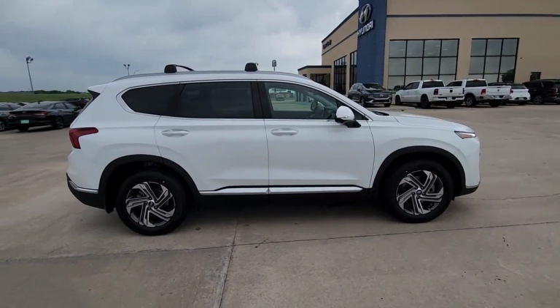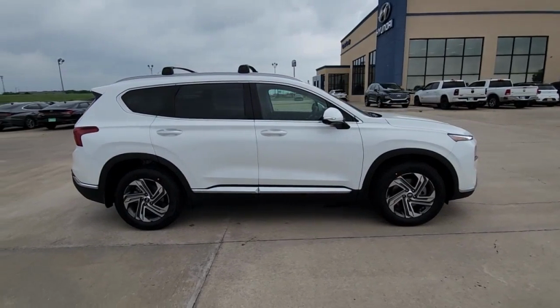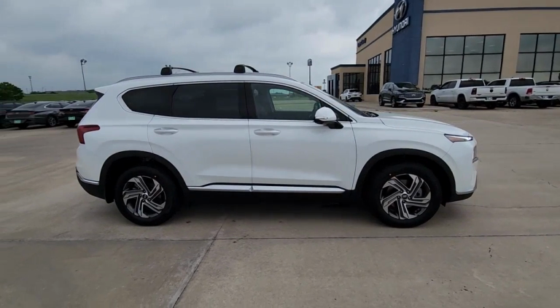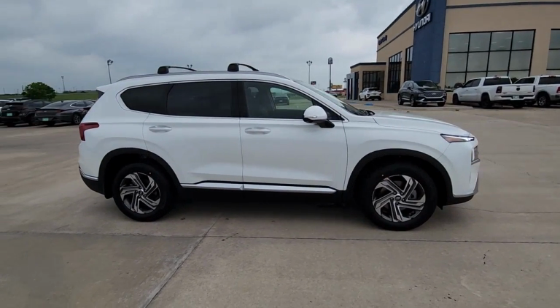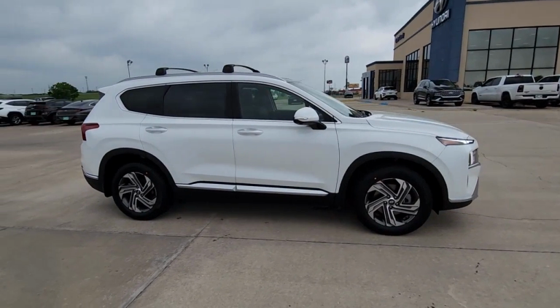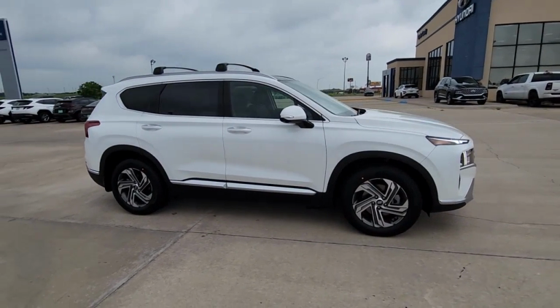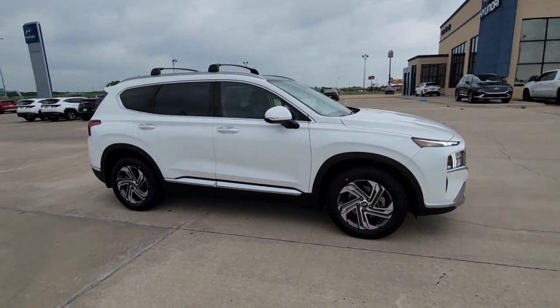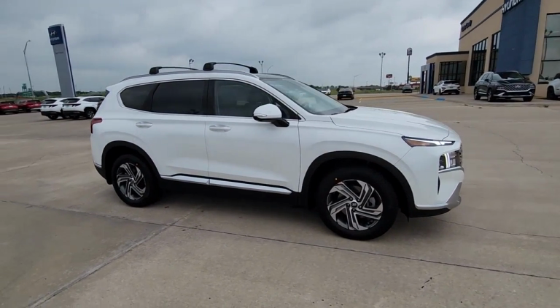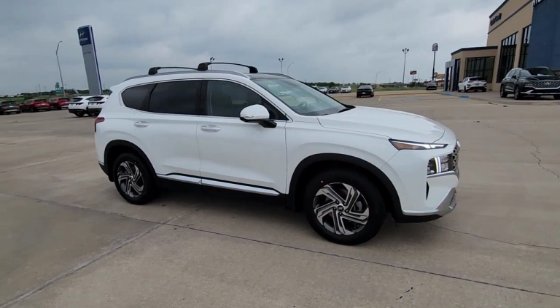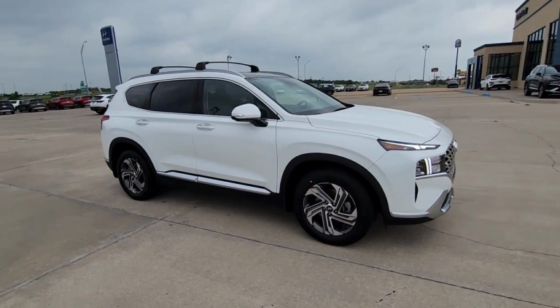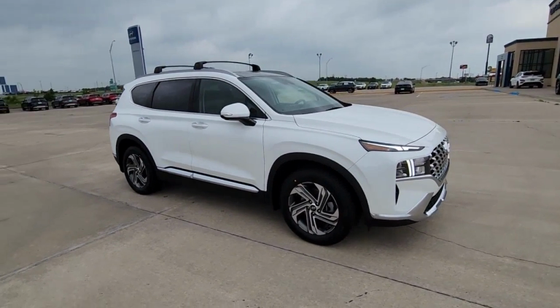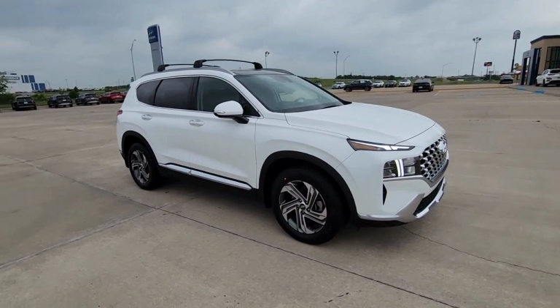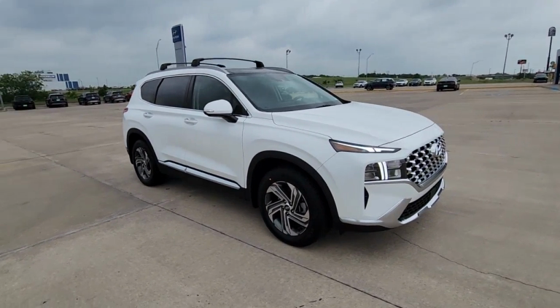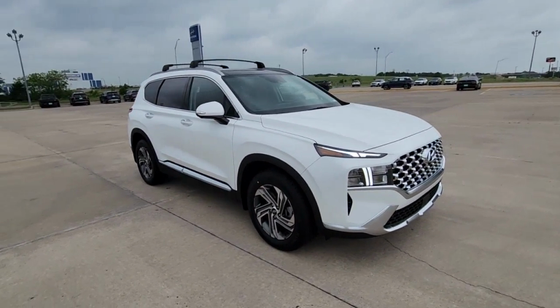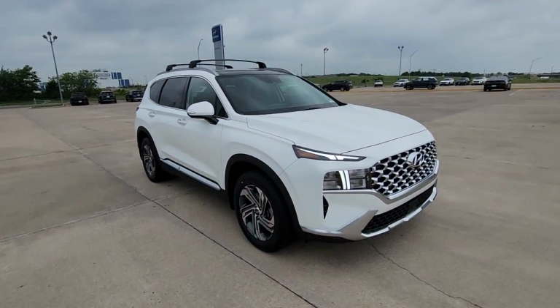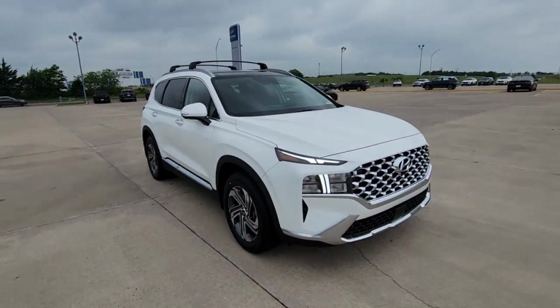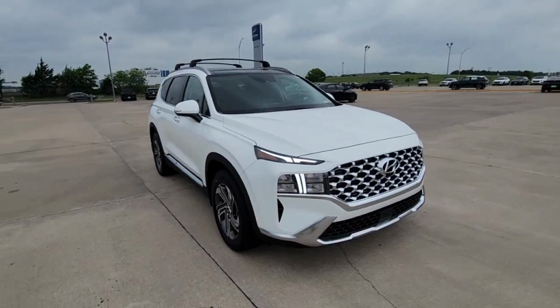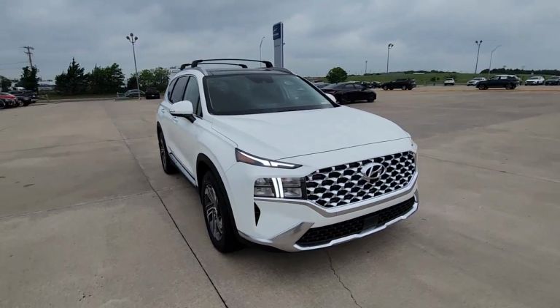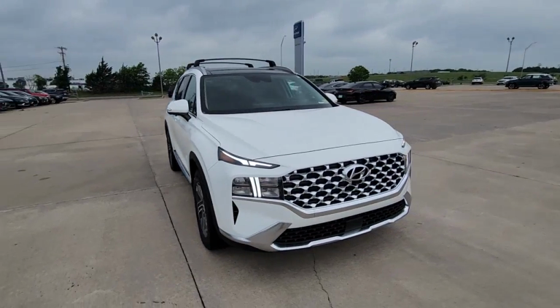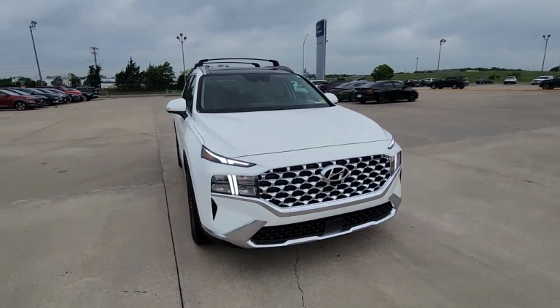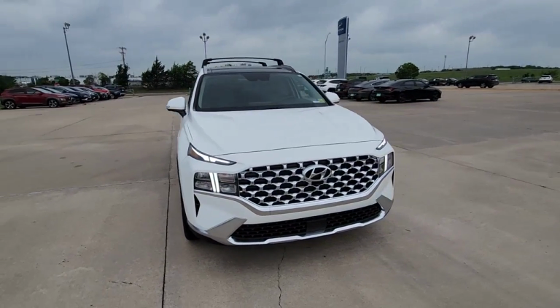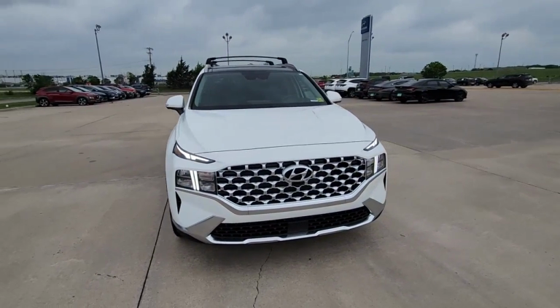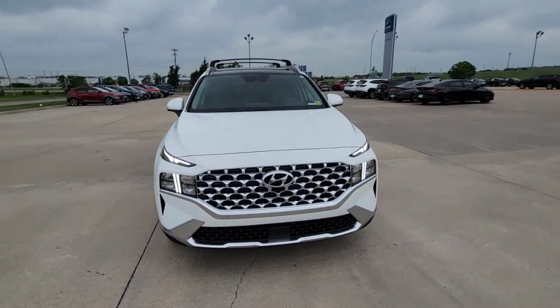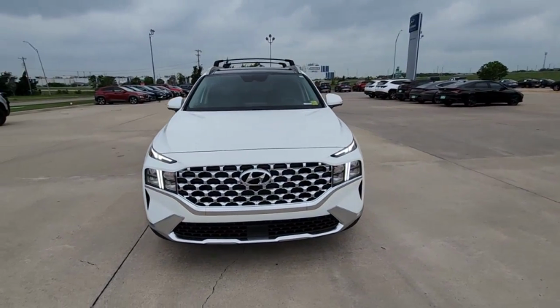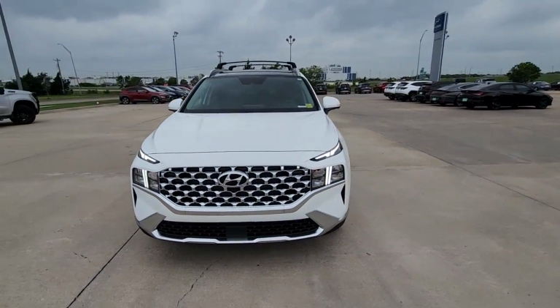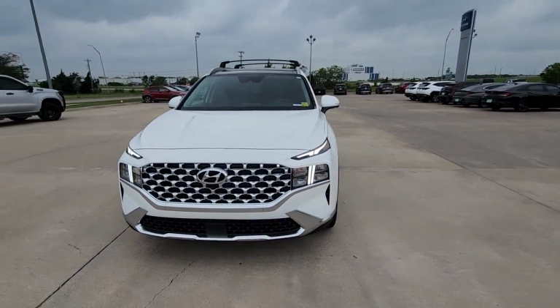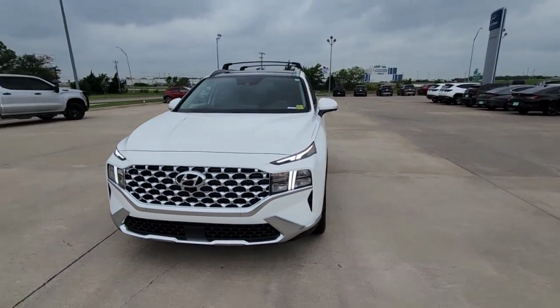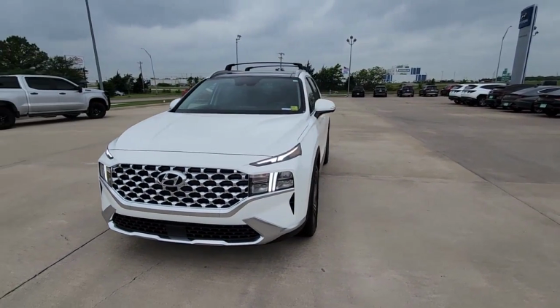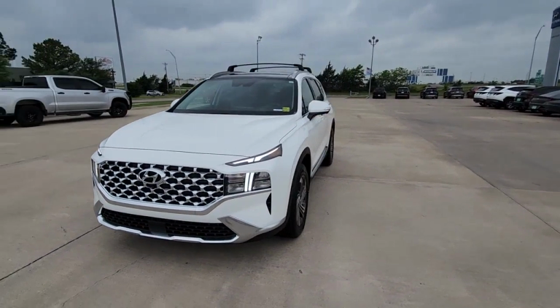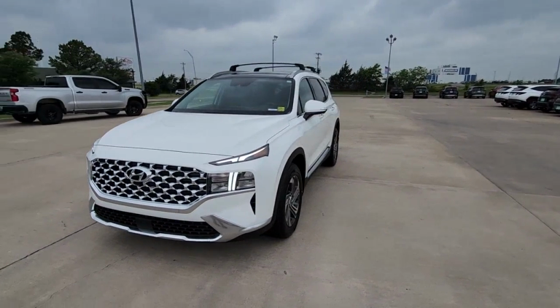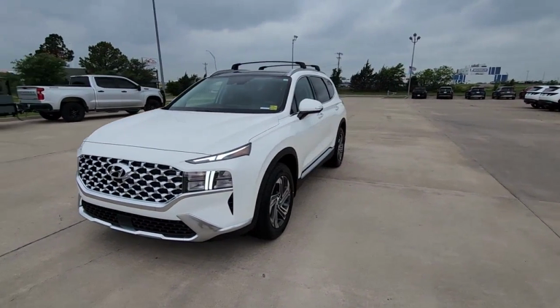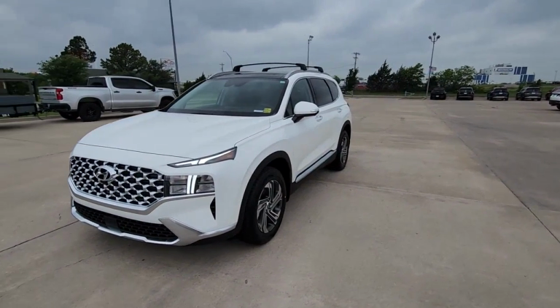The Santa Fe features the latest safety and infotainment tech, including standard driver assistance features, and stylish modern looks. The following are some of this vehicle's highlighted options.